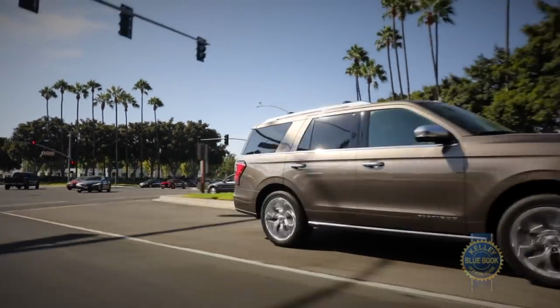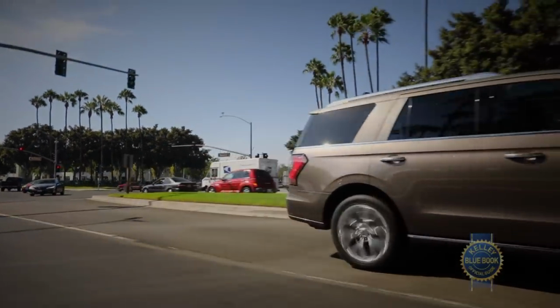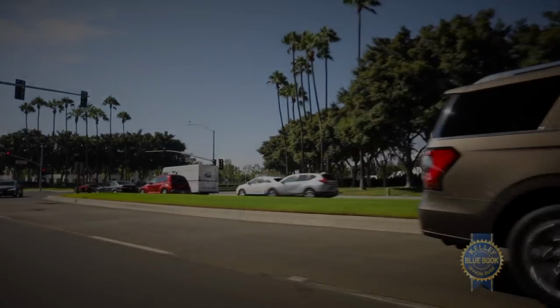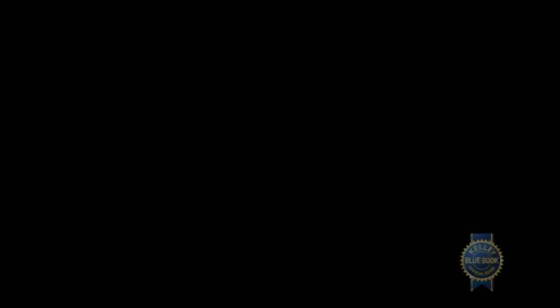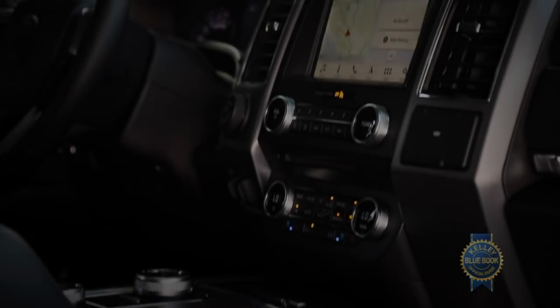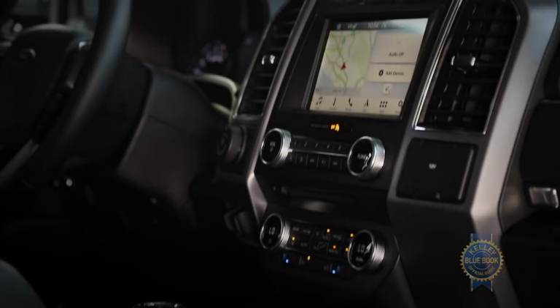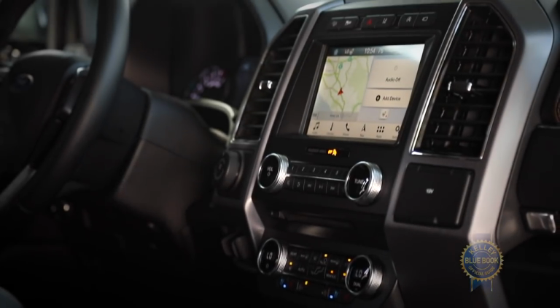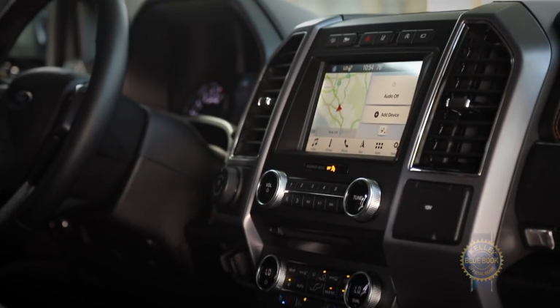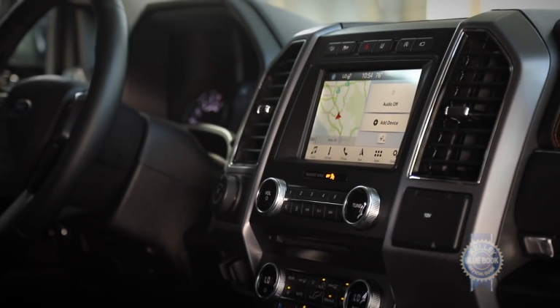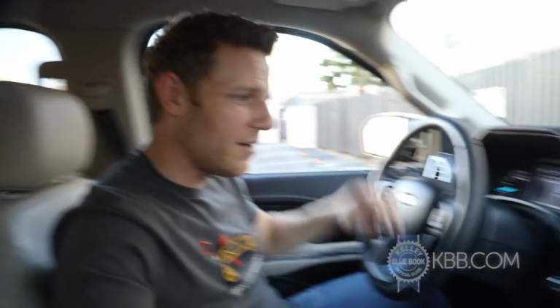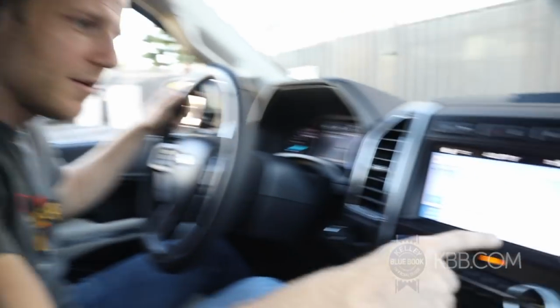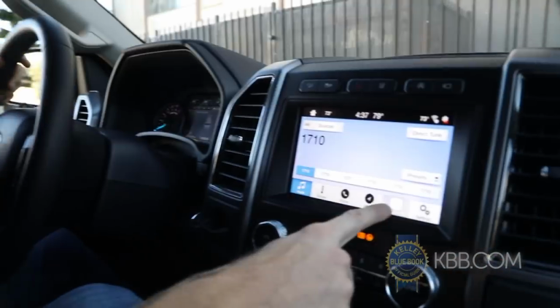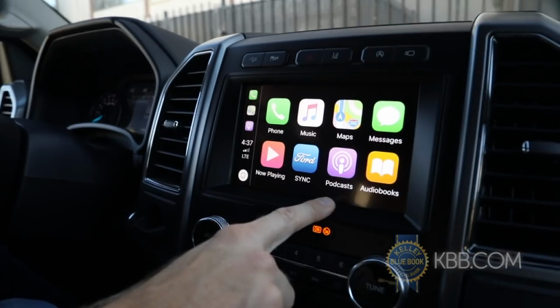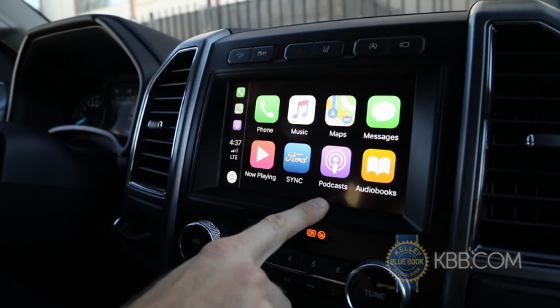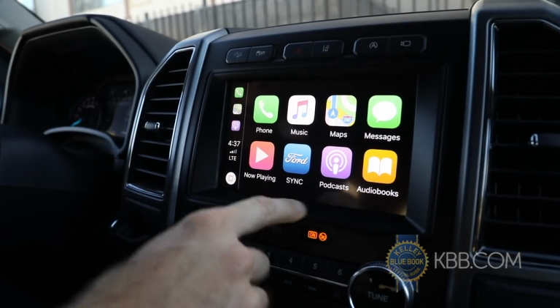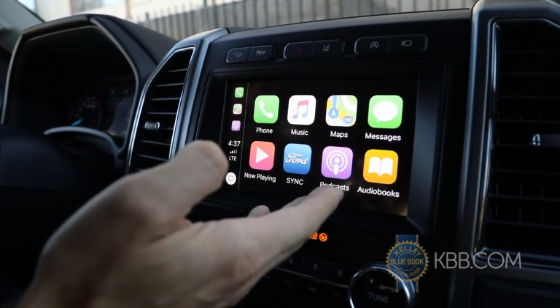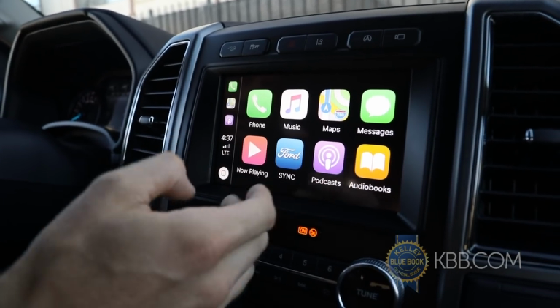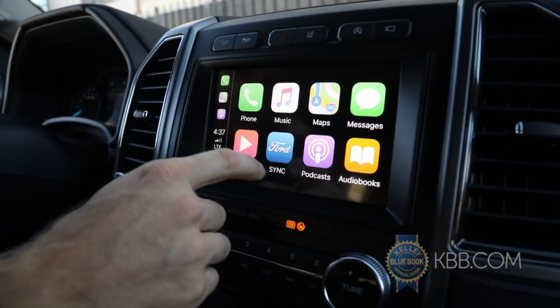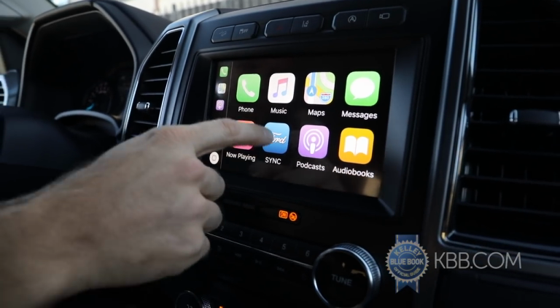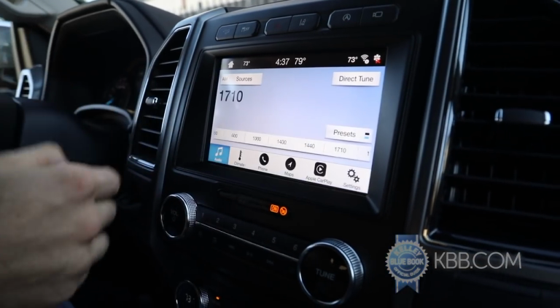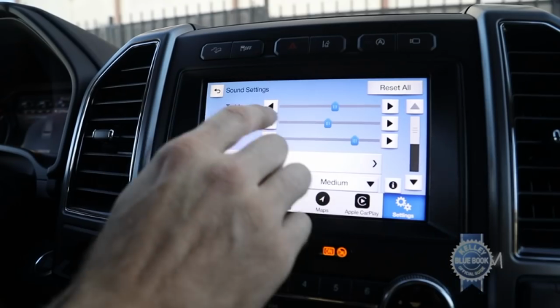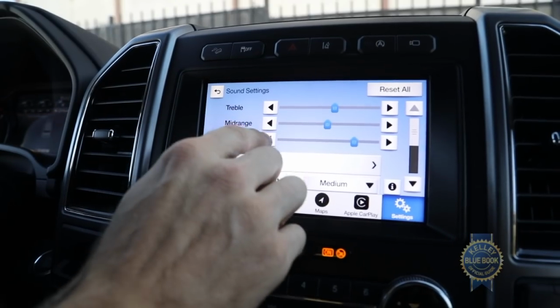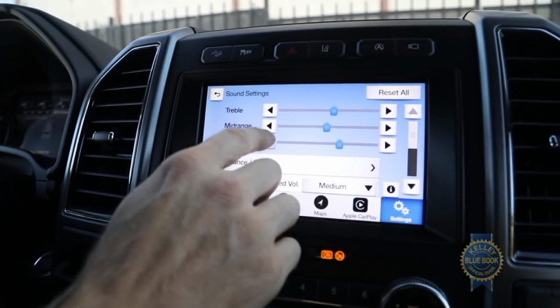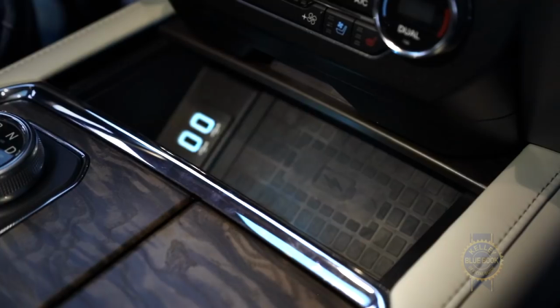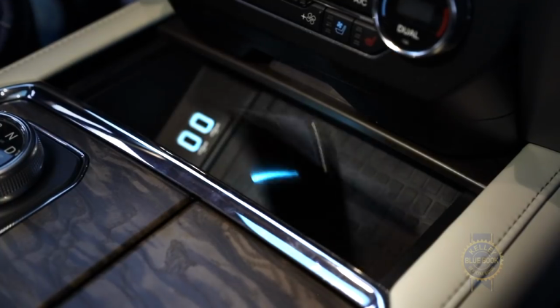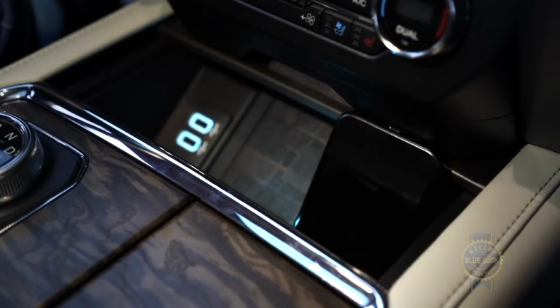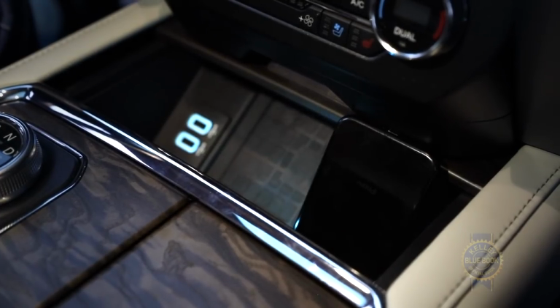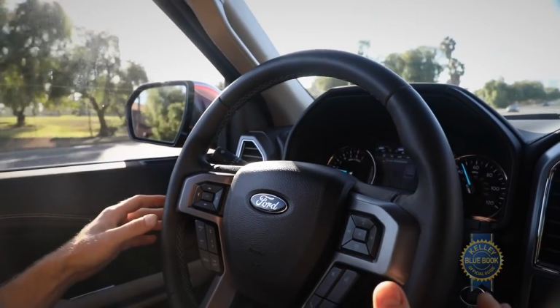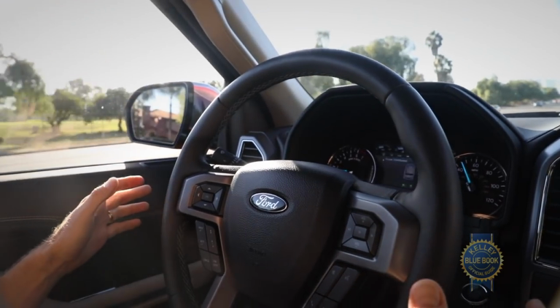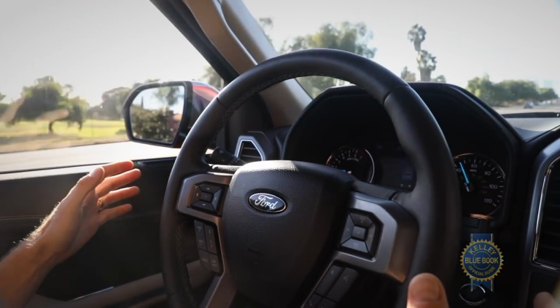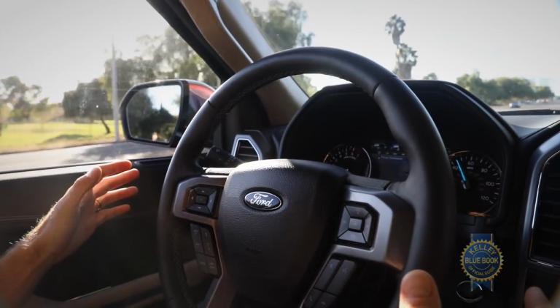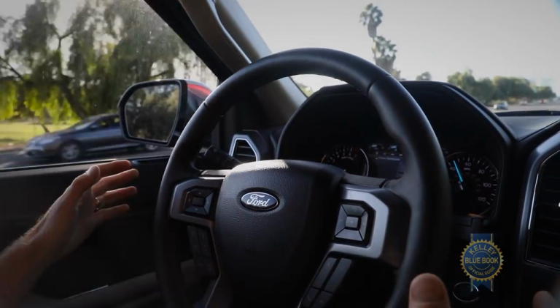Even with all that utility, Ford didn't skimp on useful tech. The Expedition comes with Apple CarPlay and Android Auto connectivity, Ford's excellent Sync infotainment system, available wireless phone charging, and a bevy of electronic safety features.